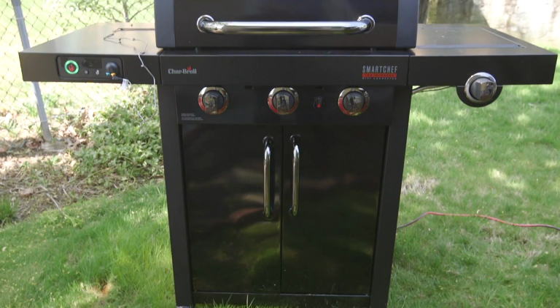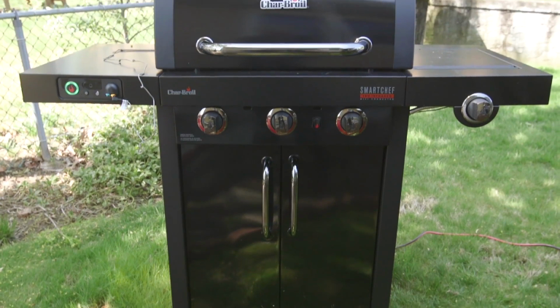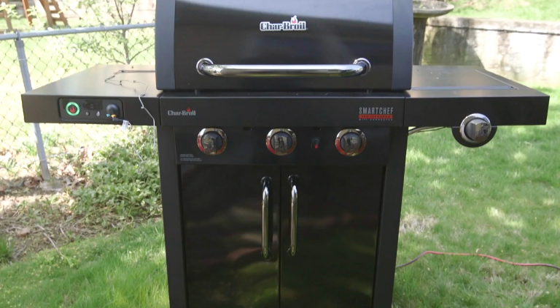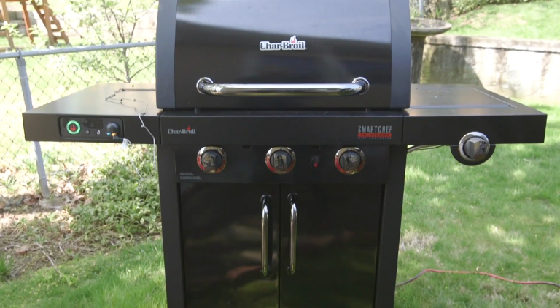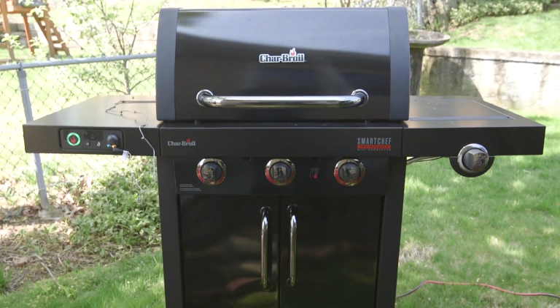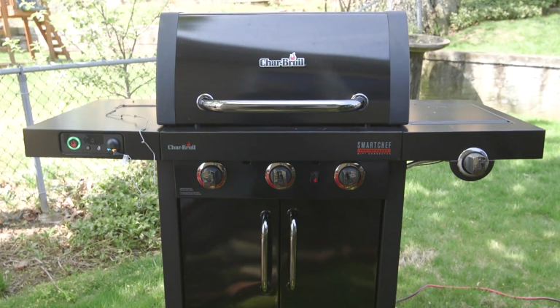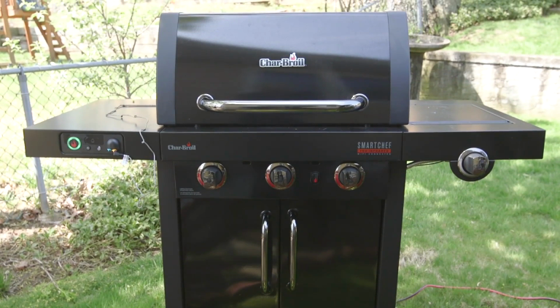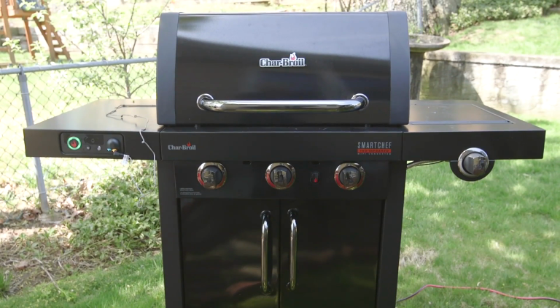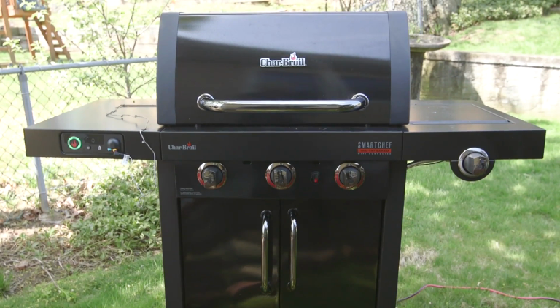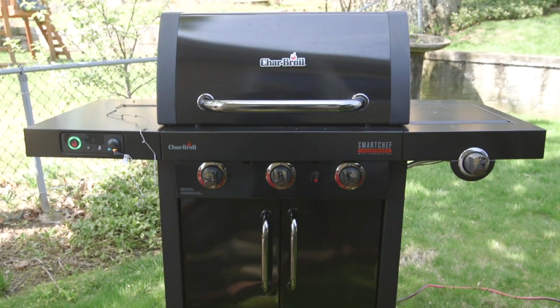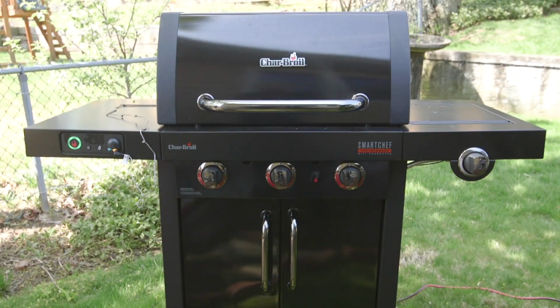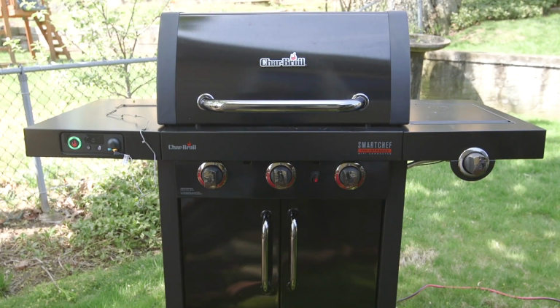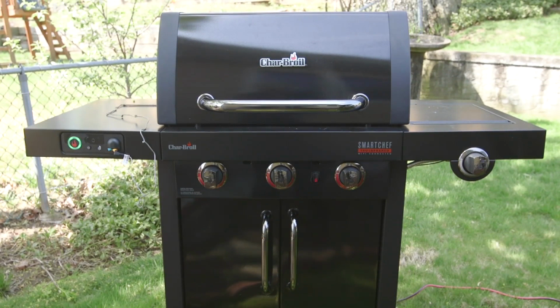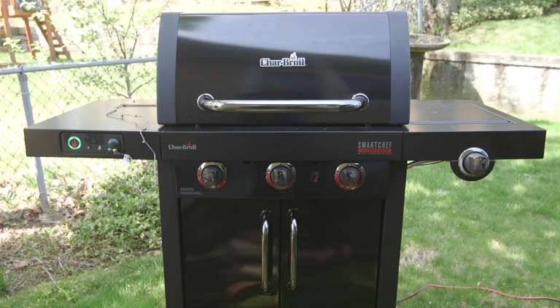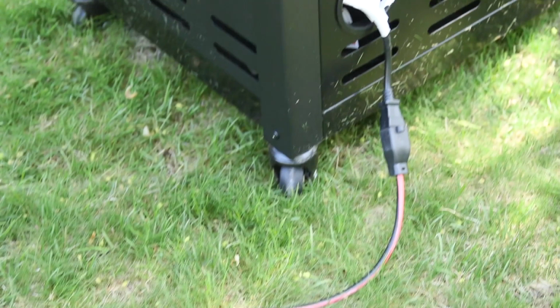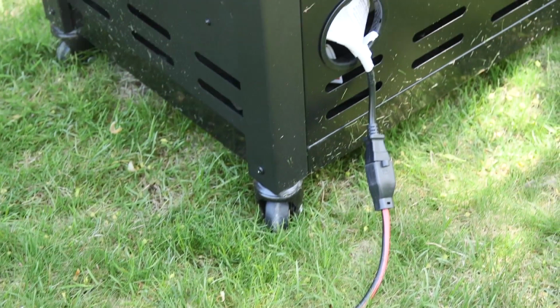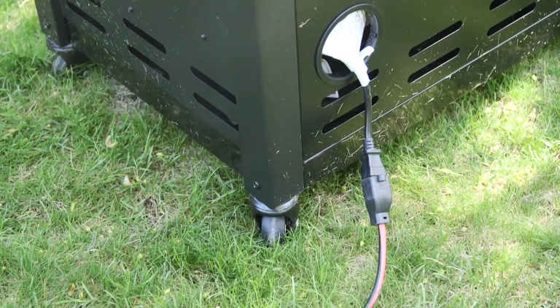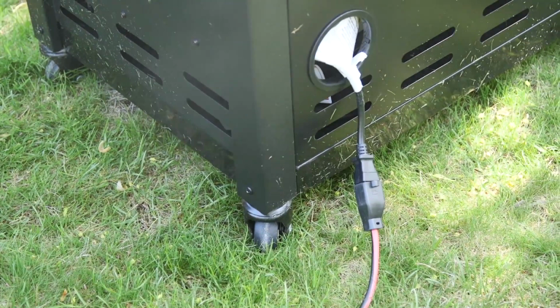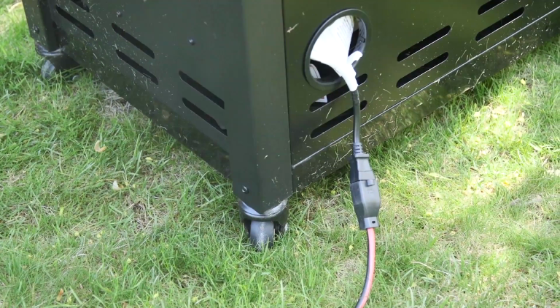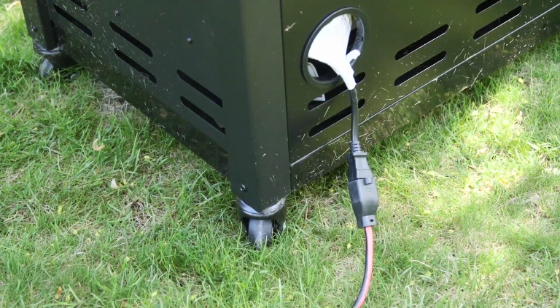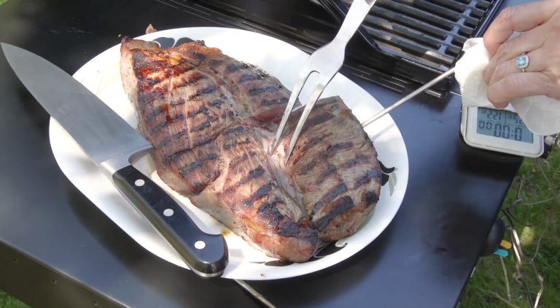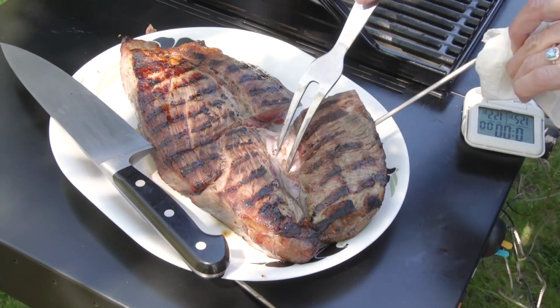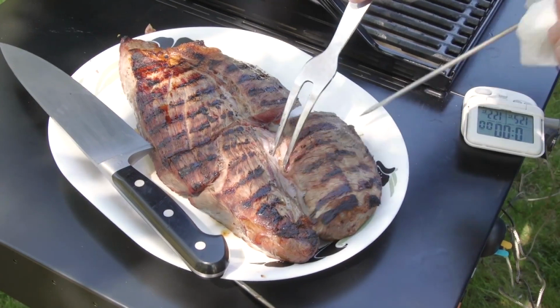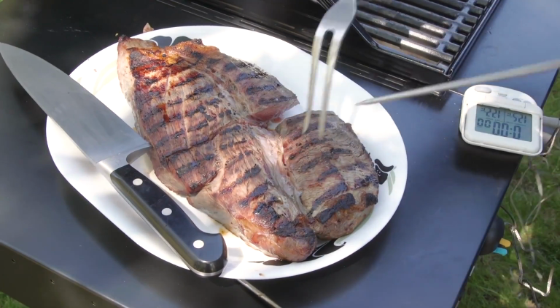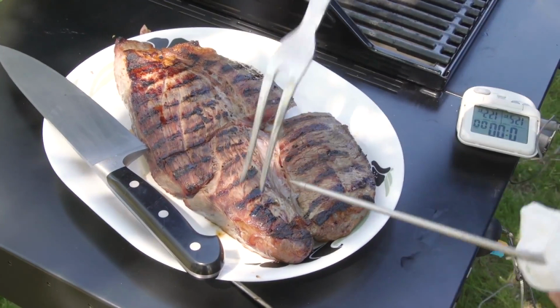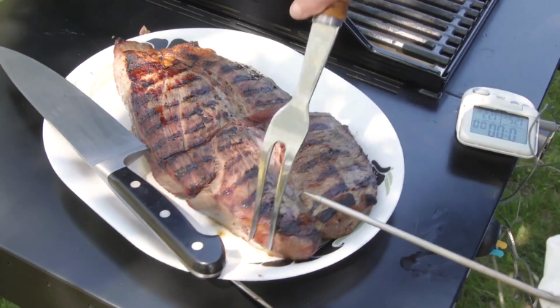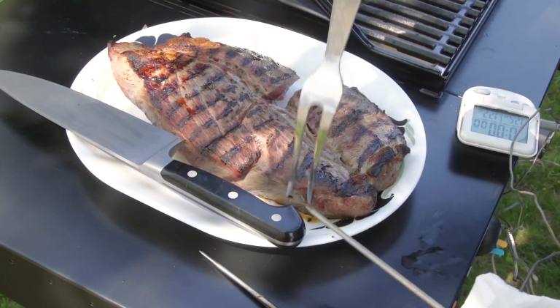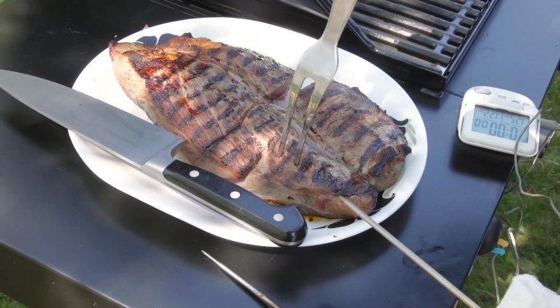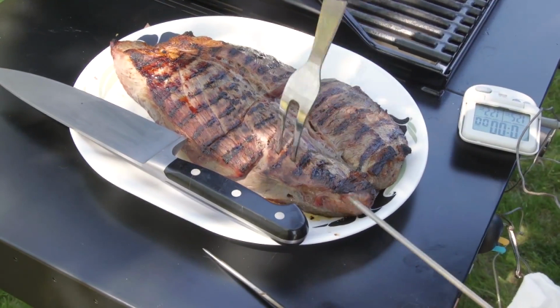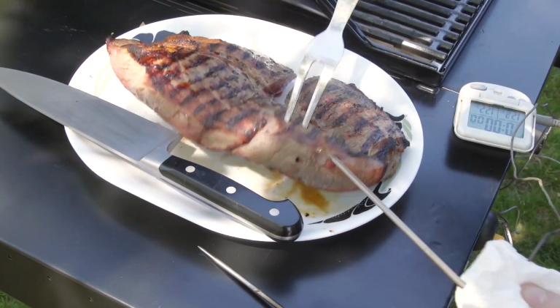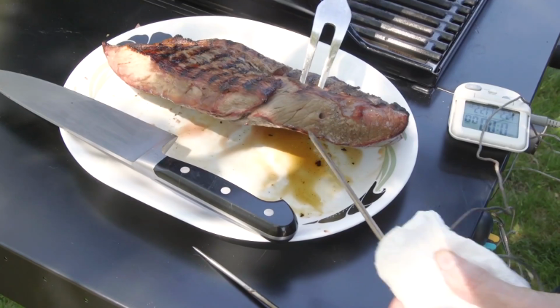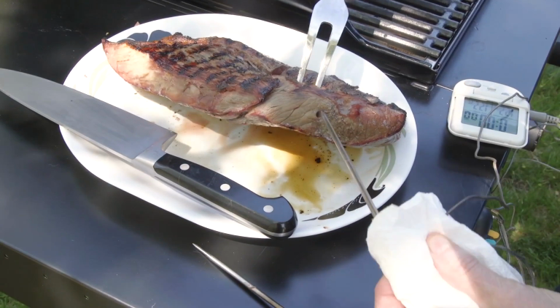The Charbroil Smart Chef grill needs a strong Wi-Fi signal, so it should be near your wireless router, and it also needs to be plugged in. To check whether each grill heated our food accurately, we used temperature probes to compare.